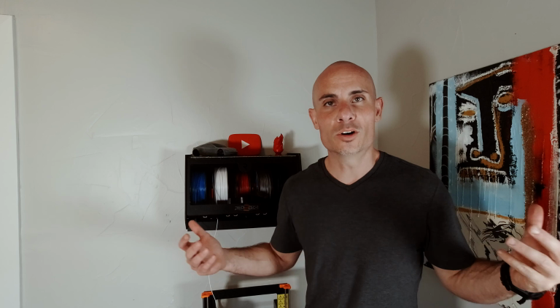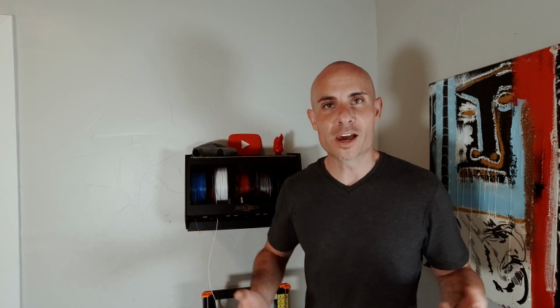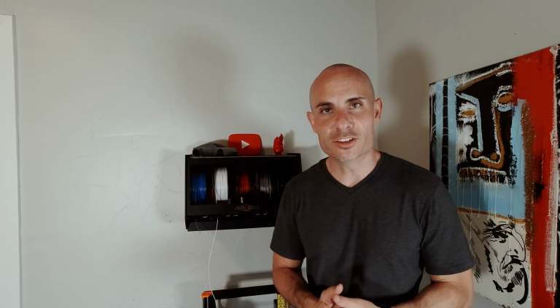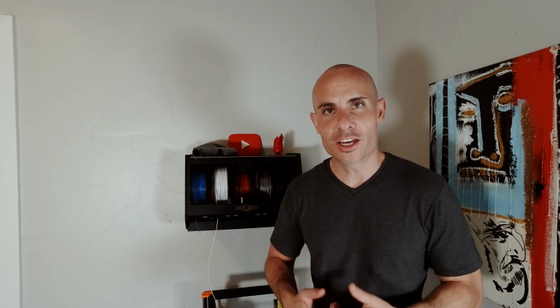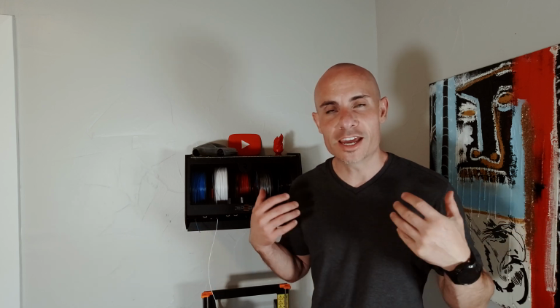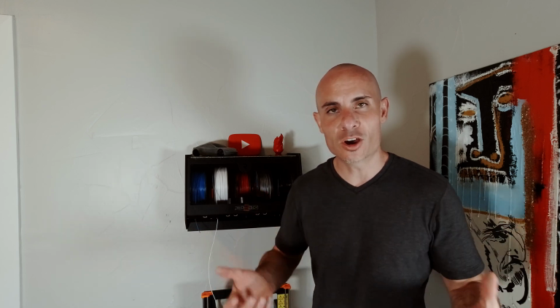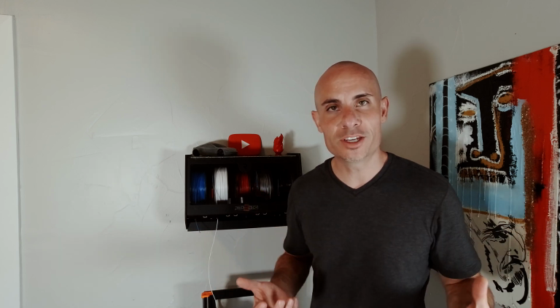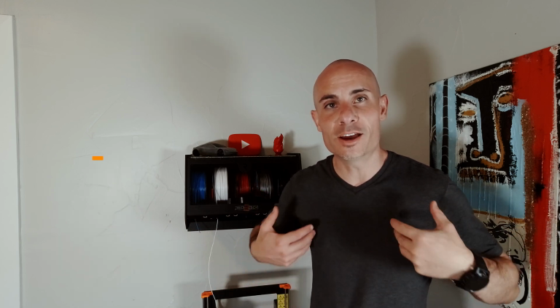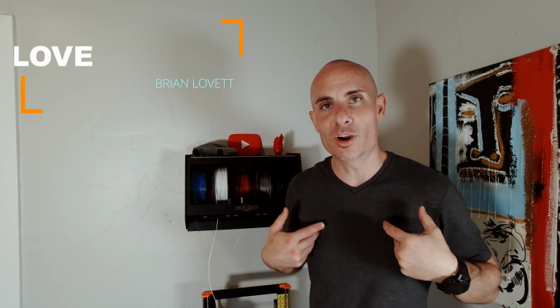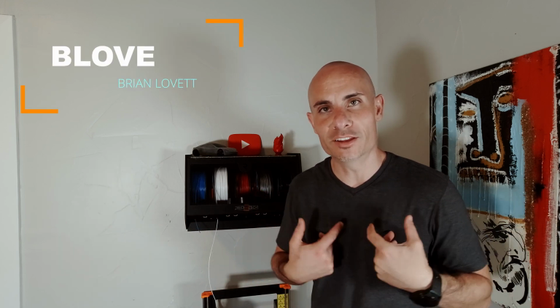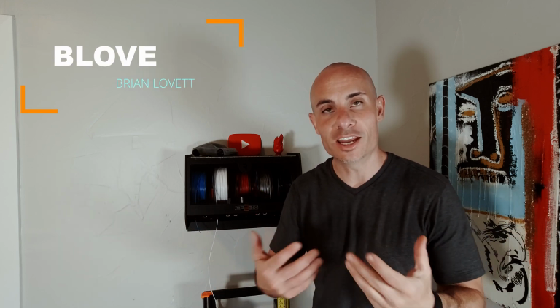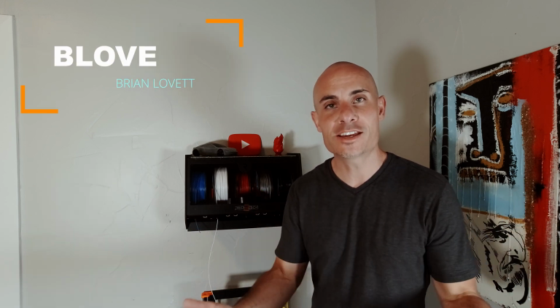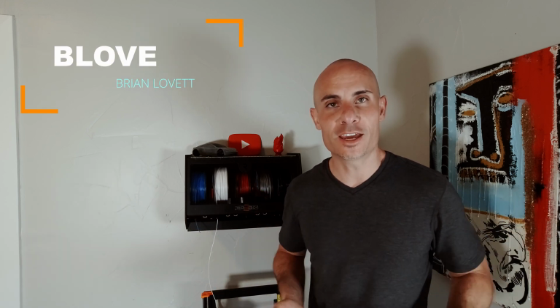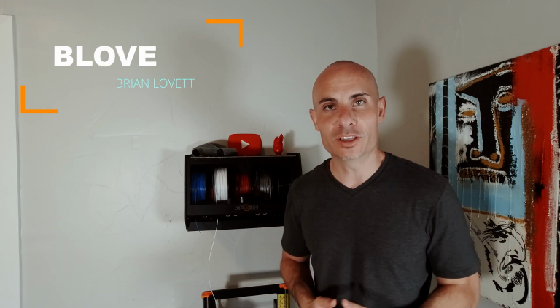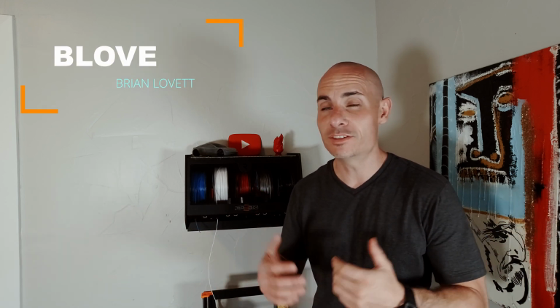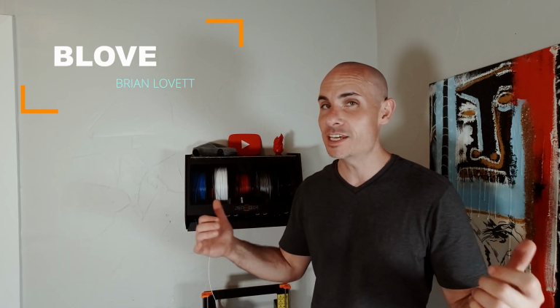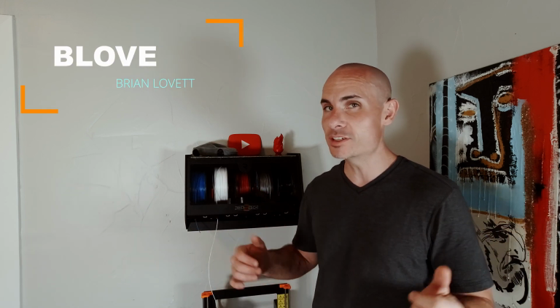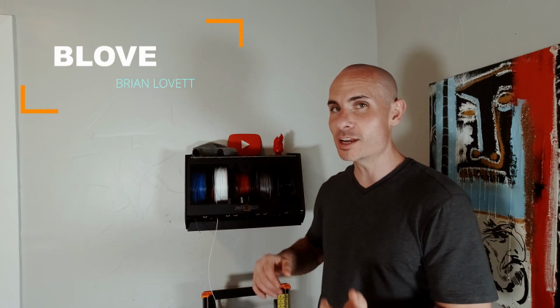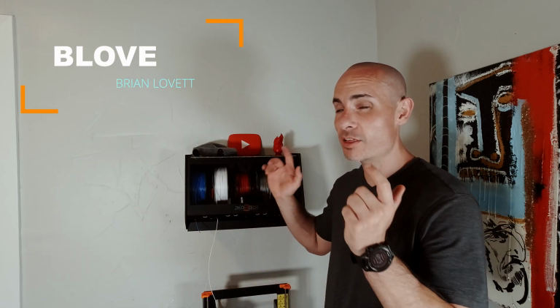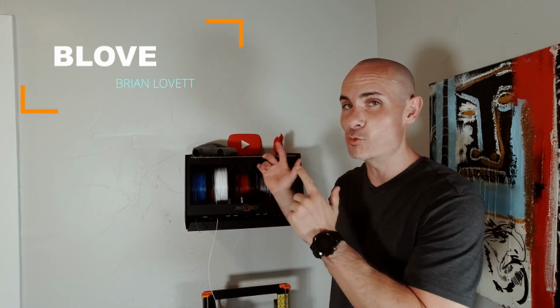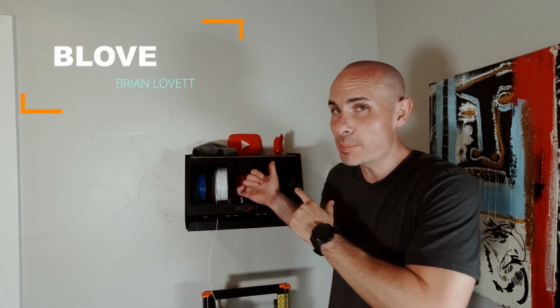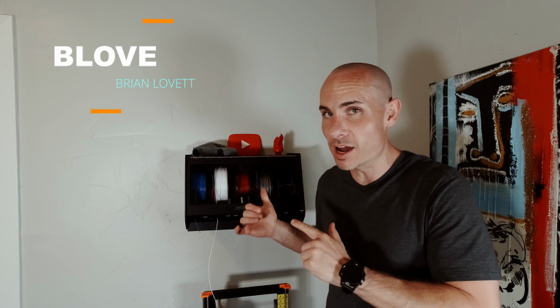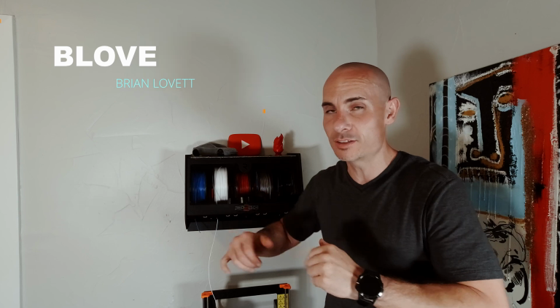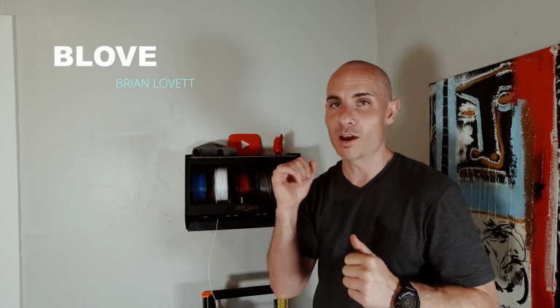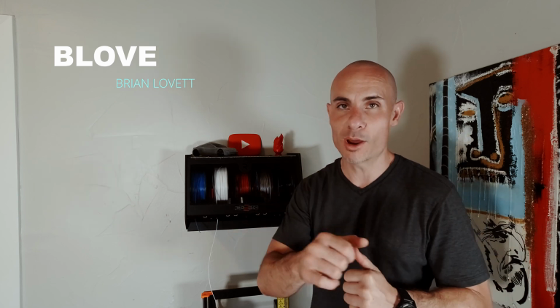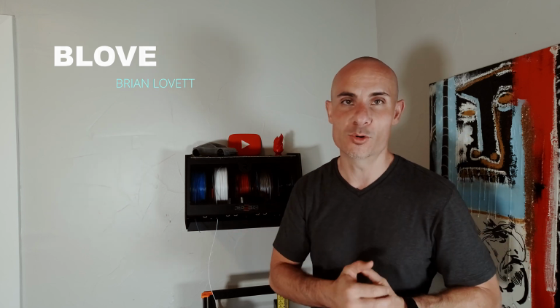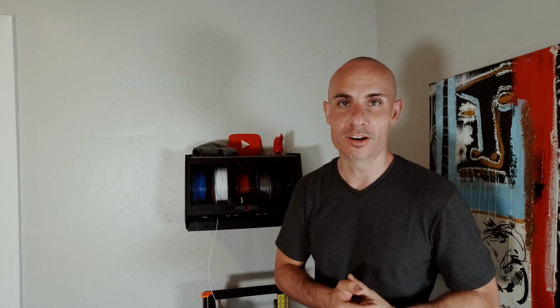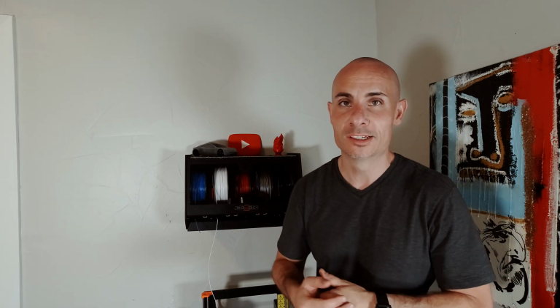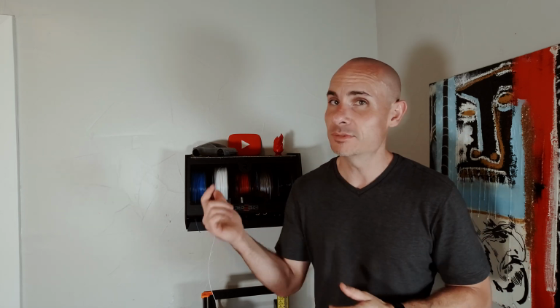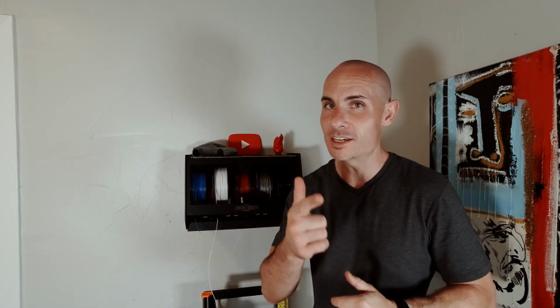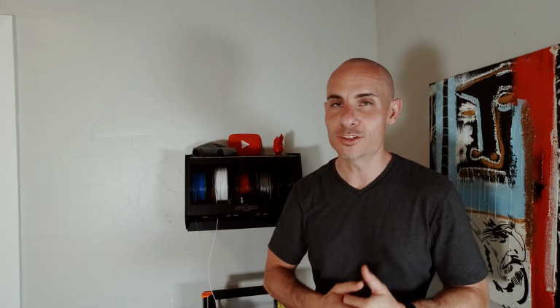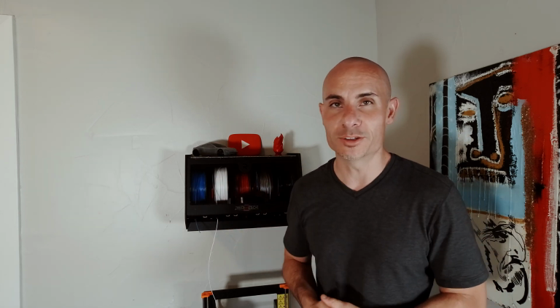Welcome back to the channel. As always, I'm Brian Lovett, aka Beloved. Today we're talking about the RepBox by RepCord. Let's get into it.